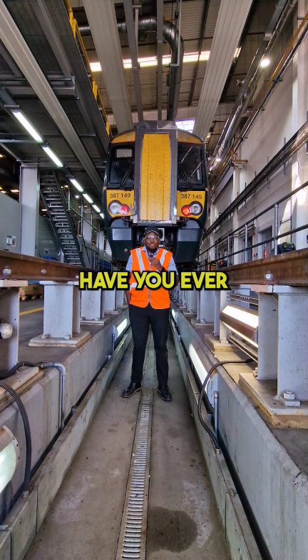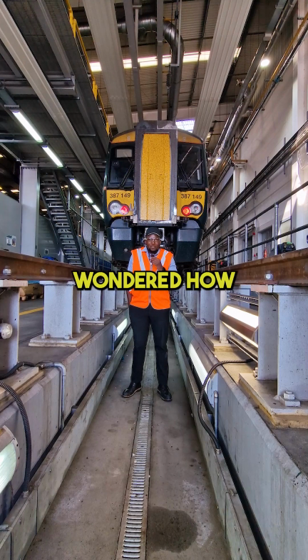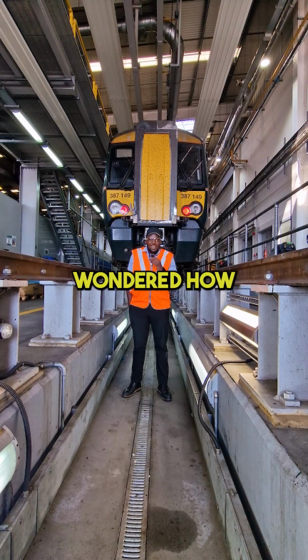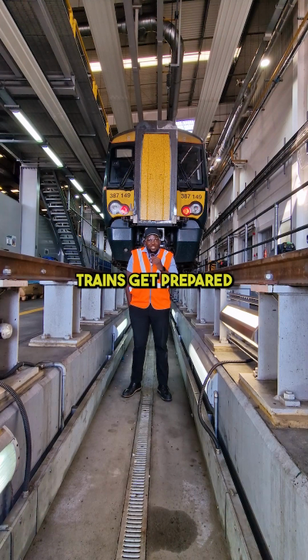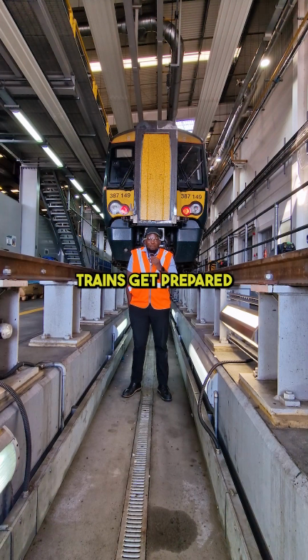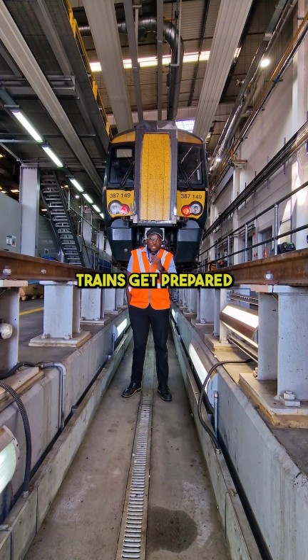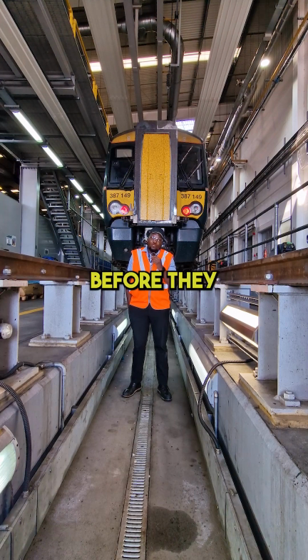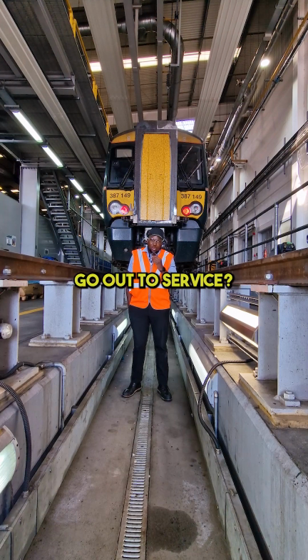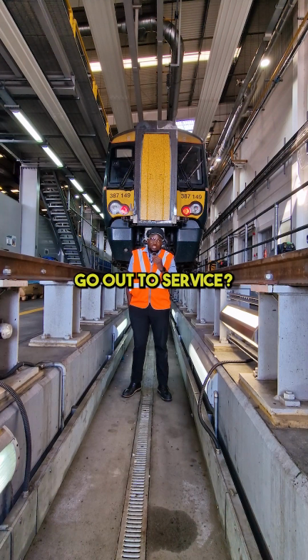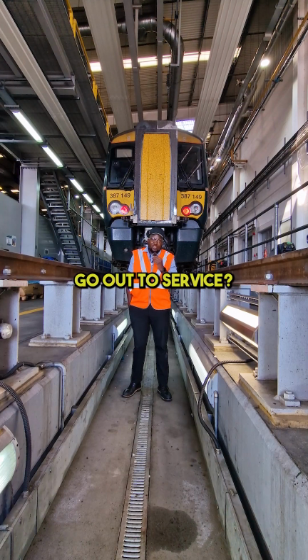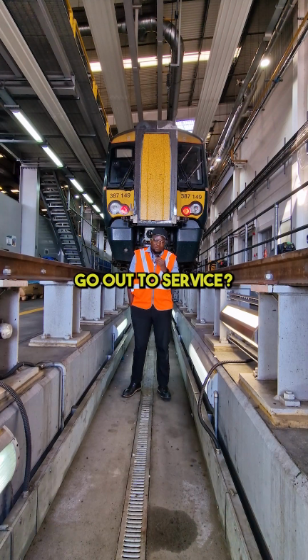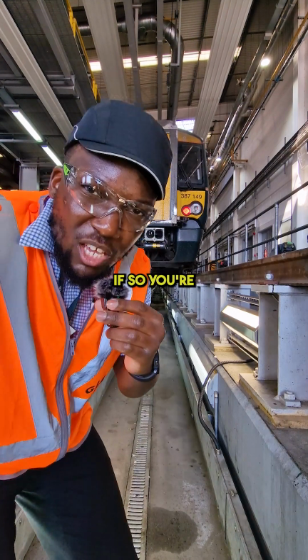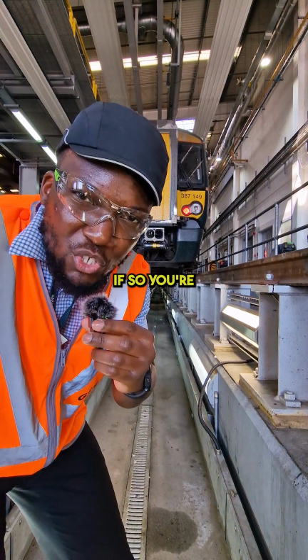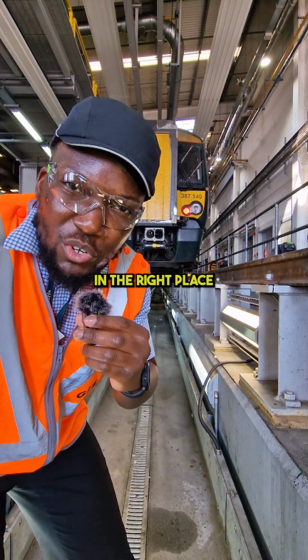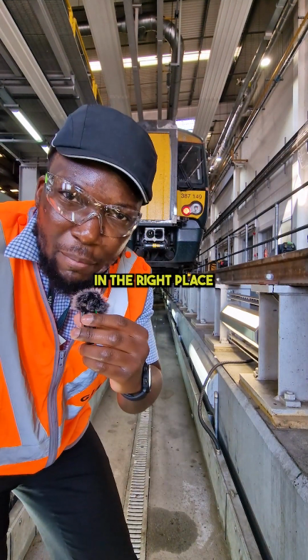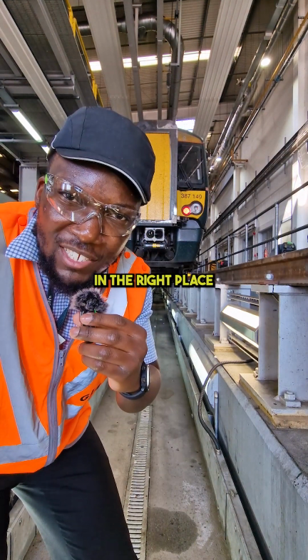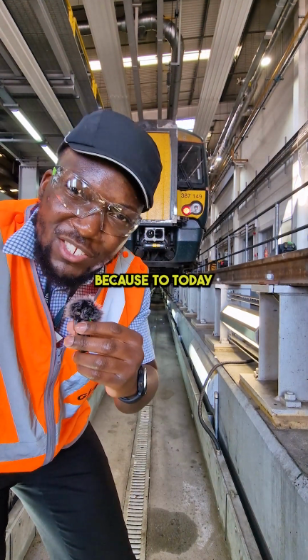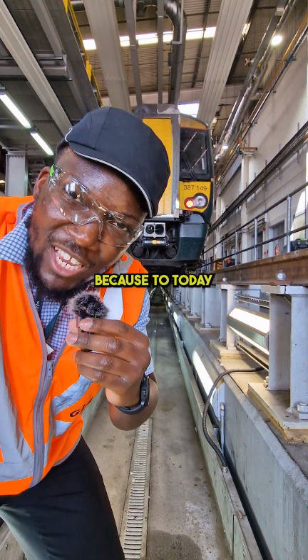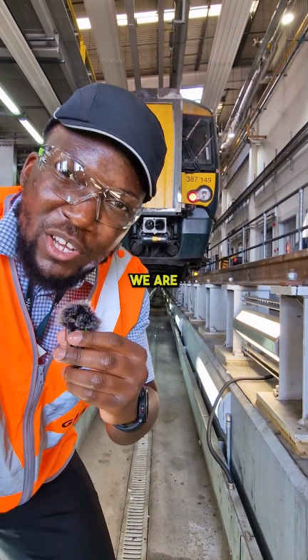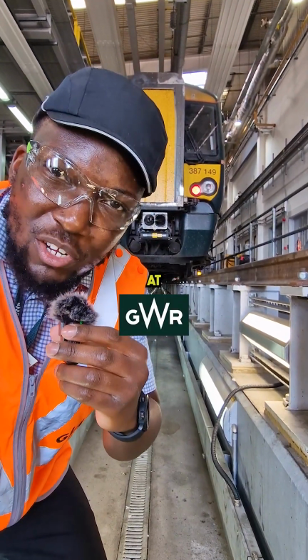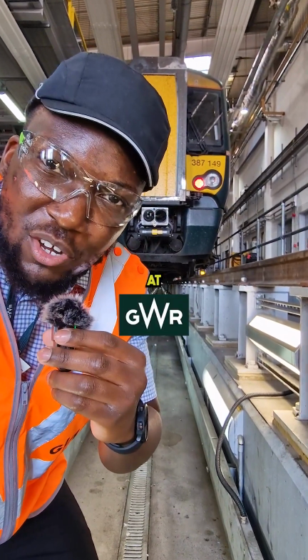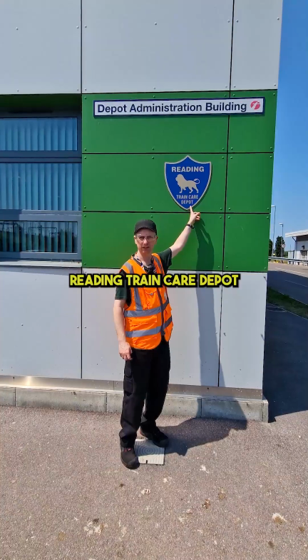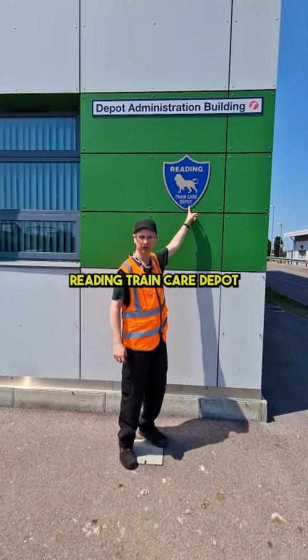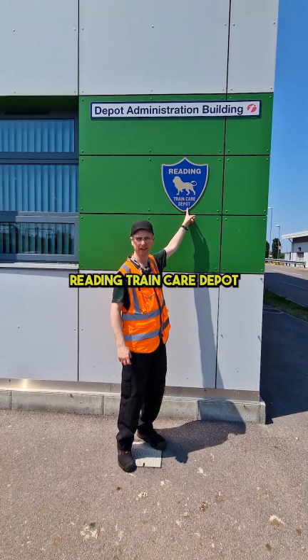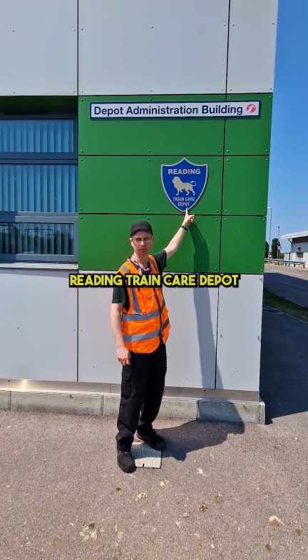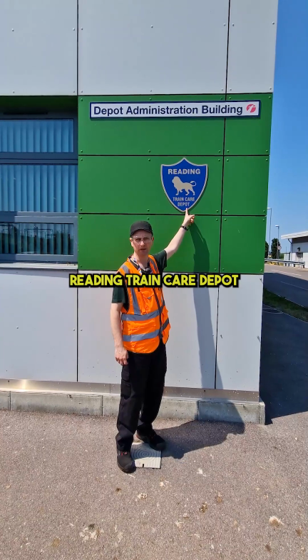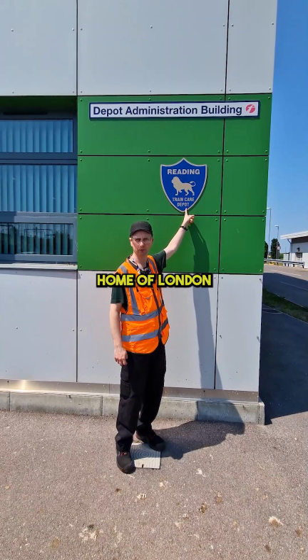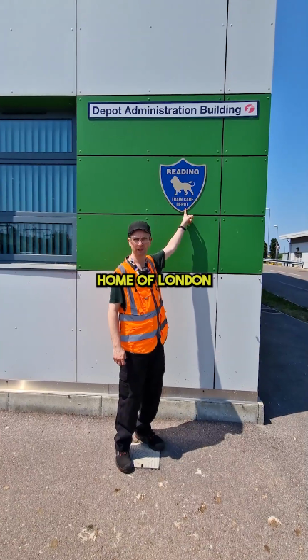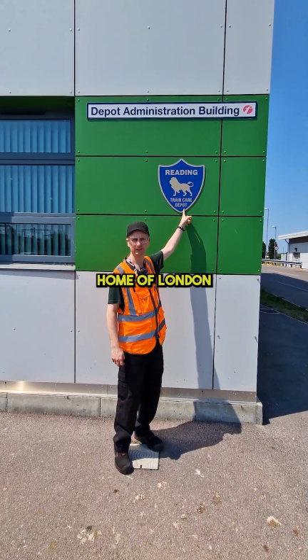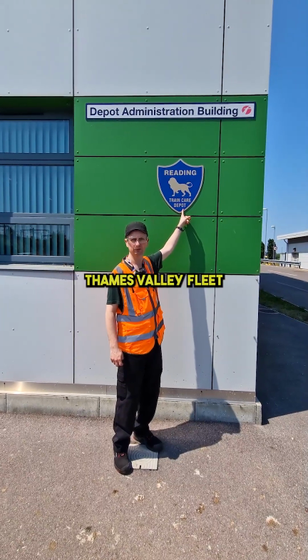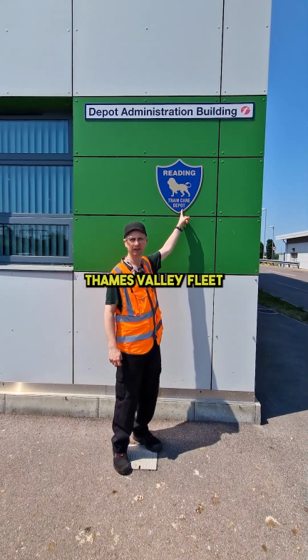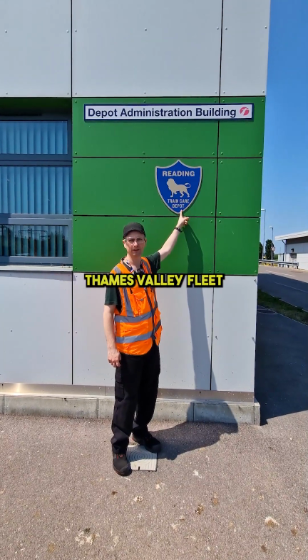Have you ever wondered how trains get prepared before they go out to service? If so, you're in the right place, because today we're at GWR's Reading Train Care Depot, home of the London and Thames Valley fleet.